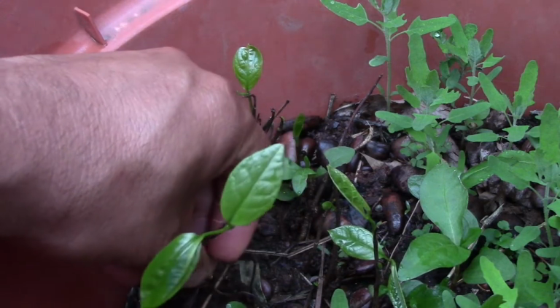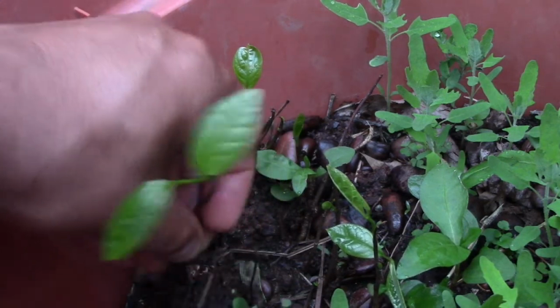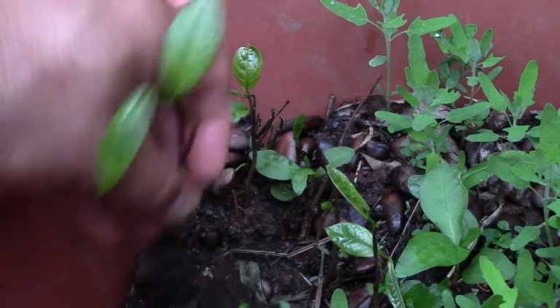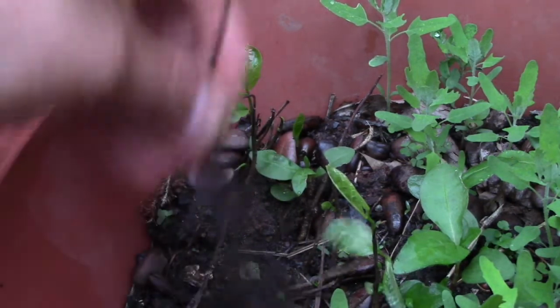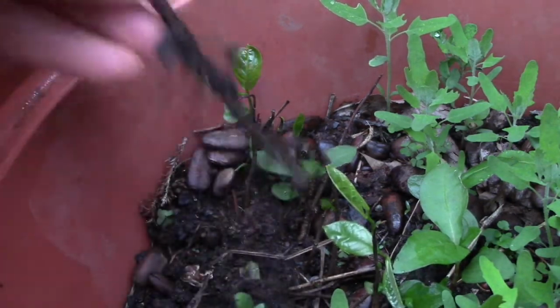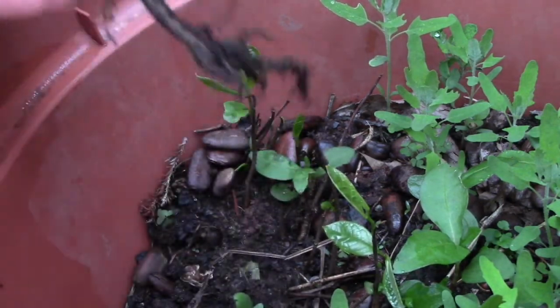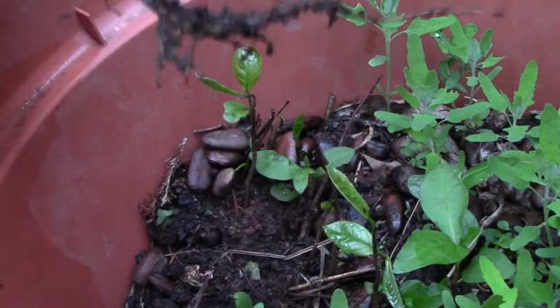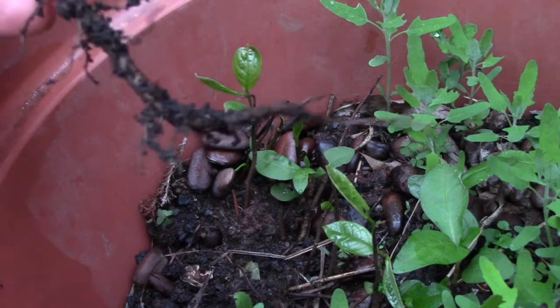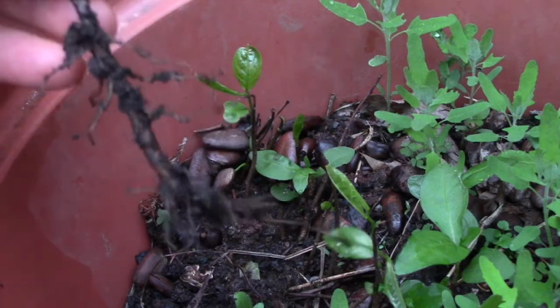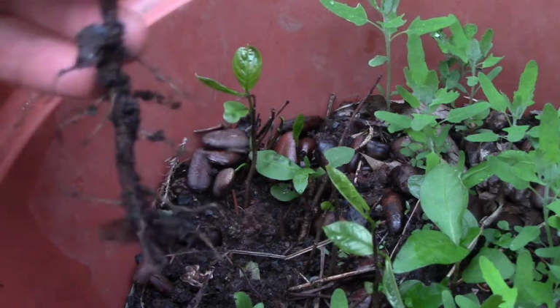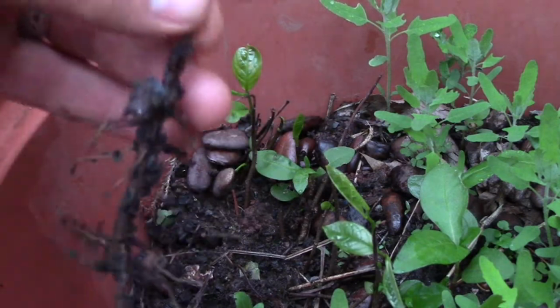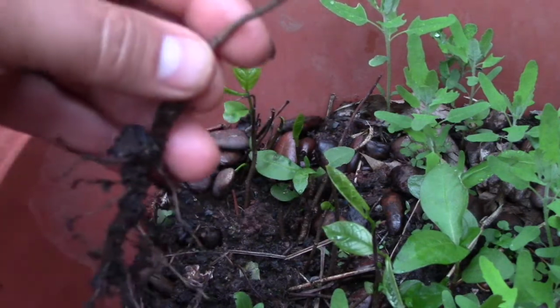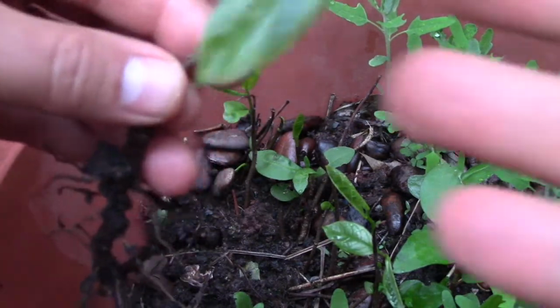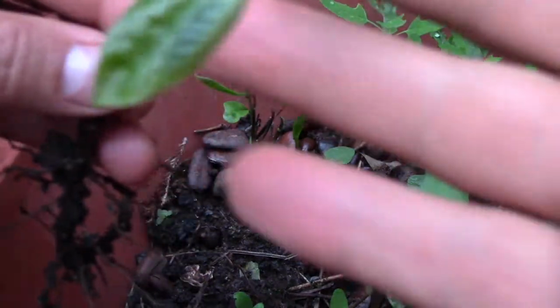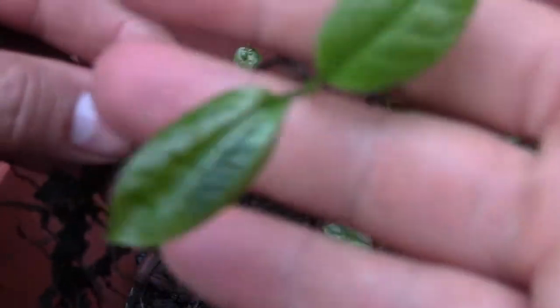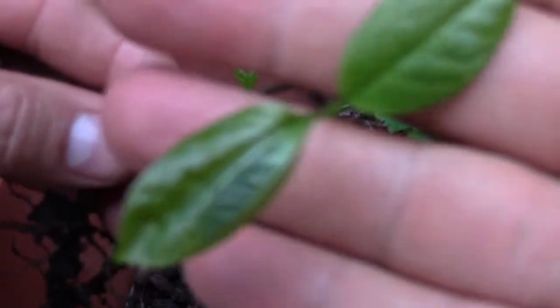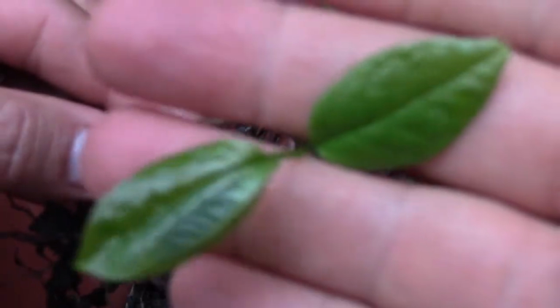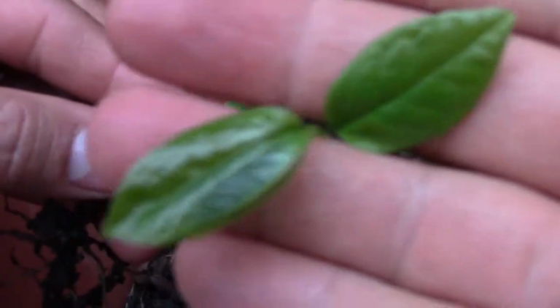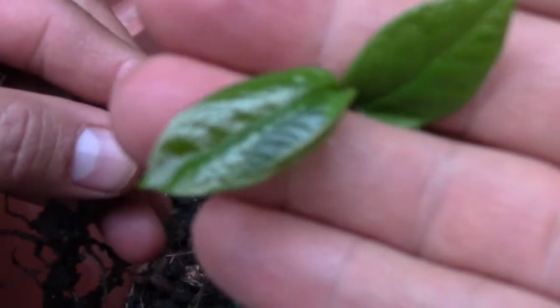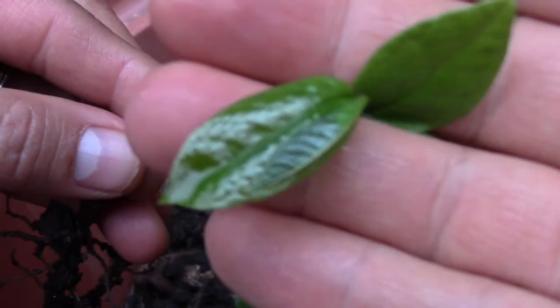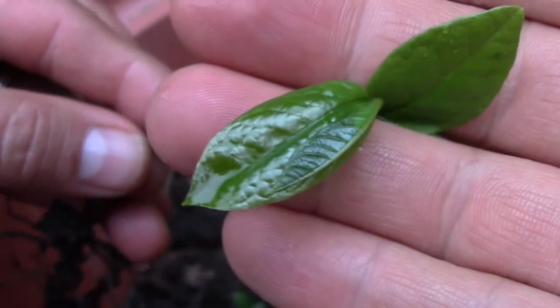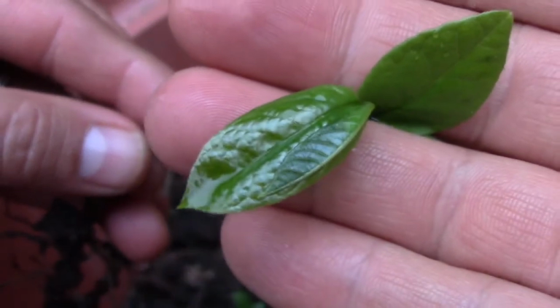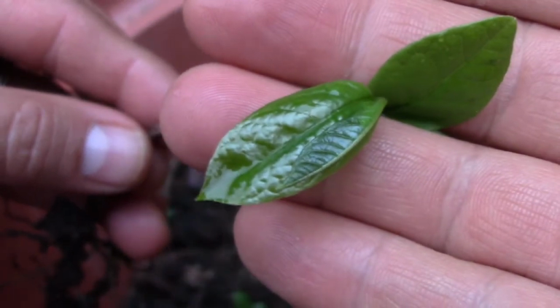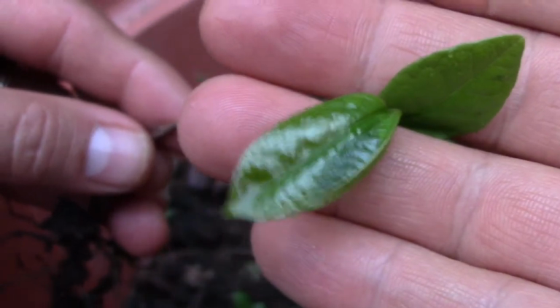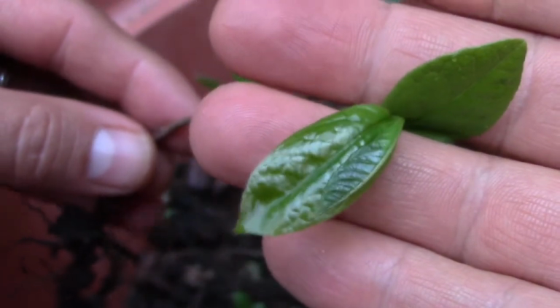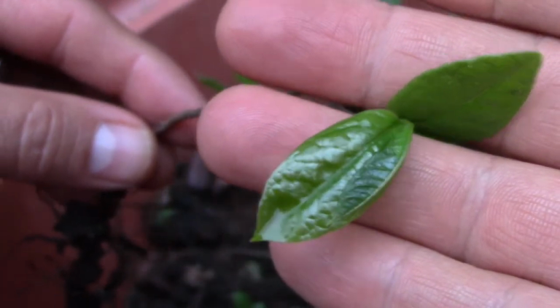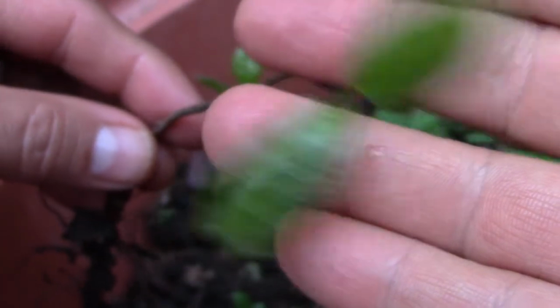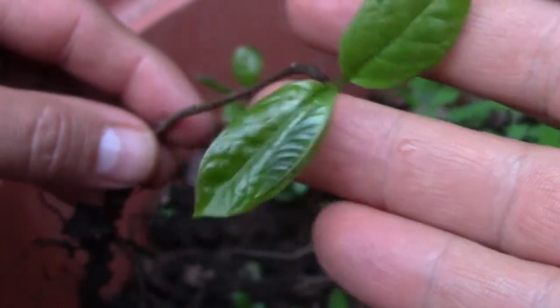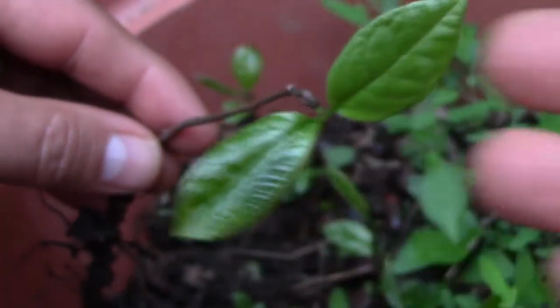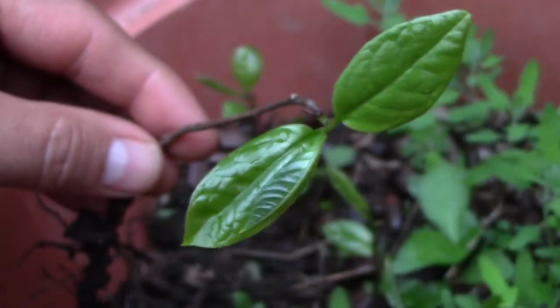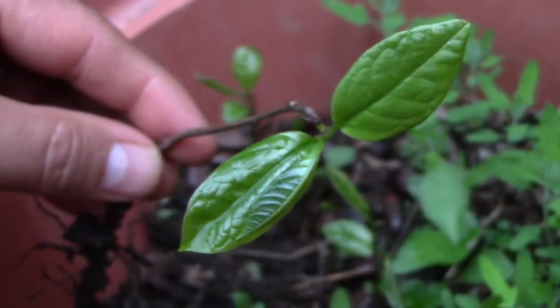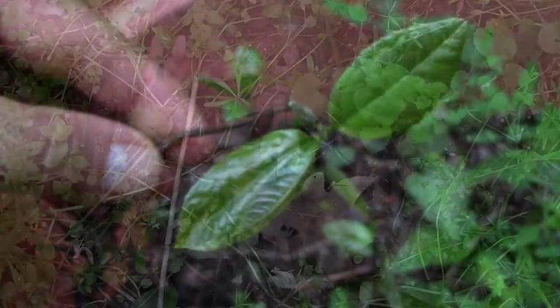So just gently pull them up. Got nice roots on them. See the leaves here. I'll see you in a little bit over where I'm transplanting them.